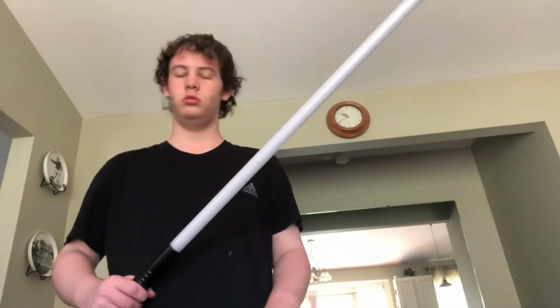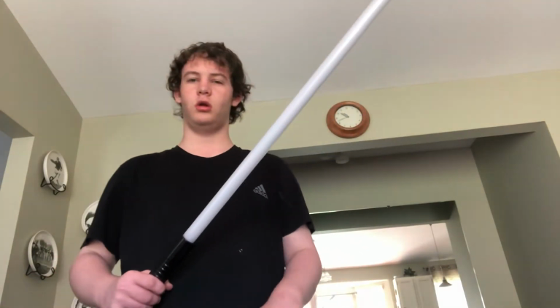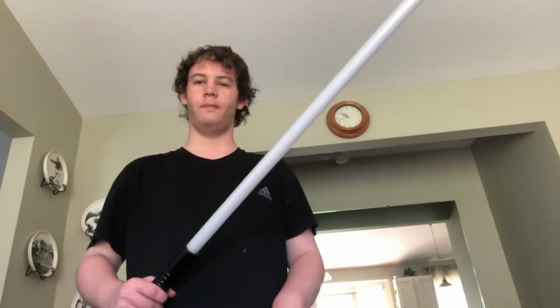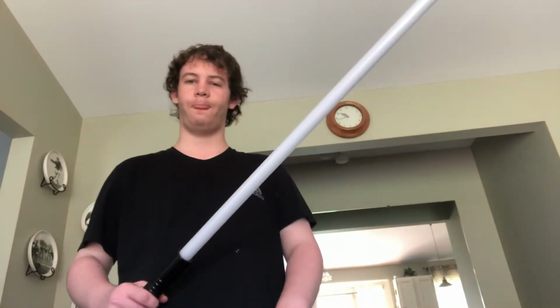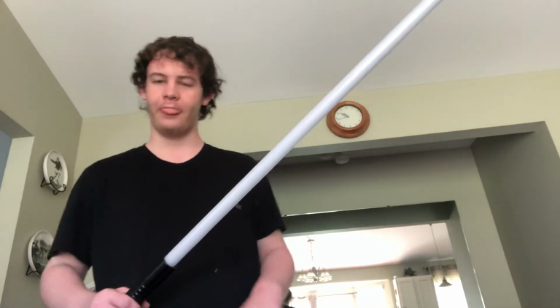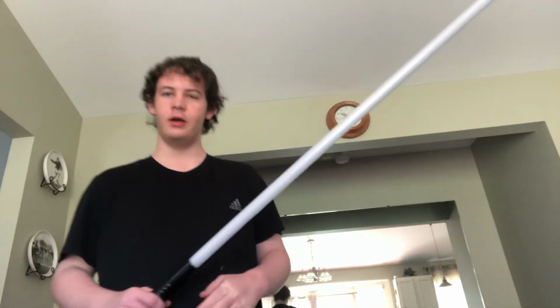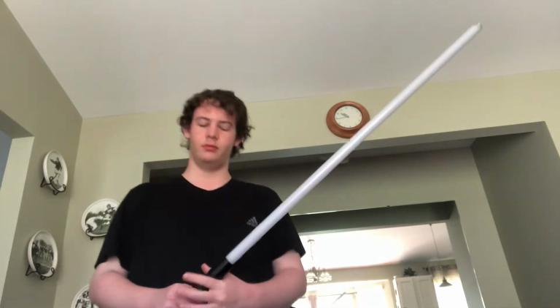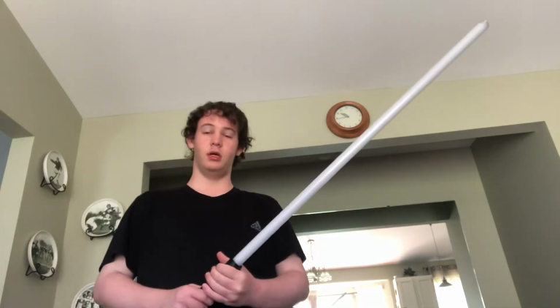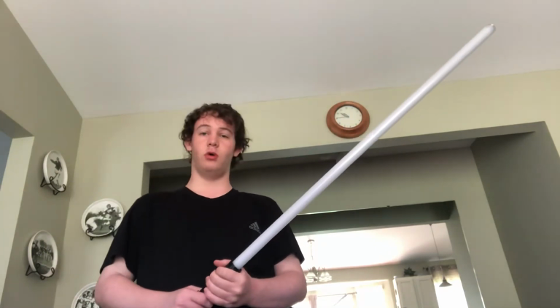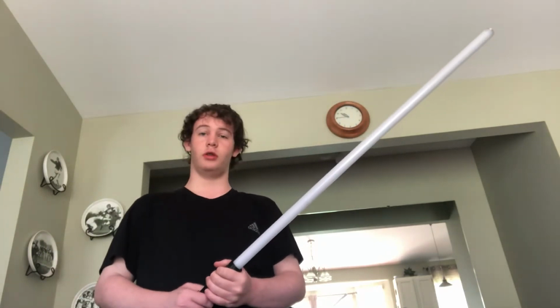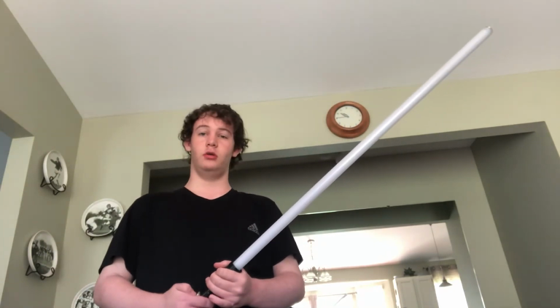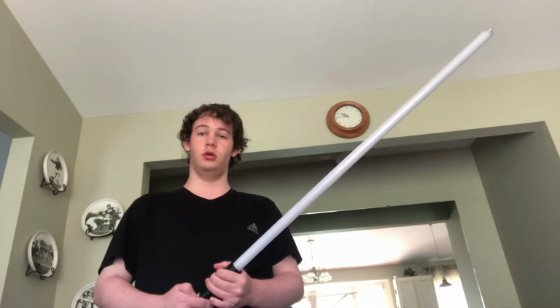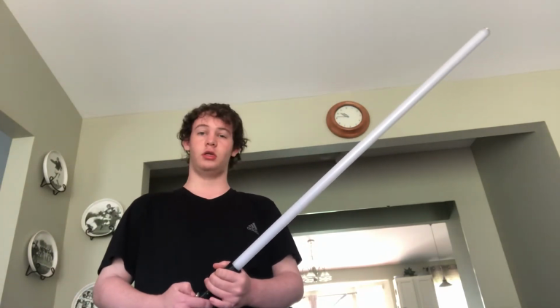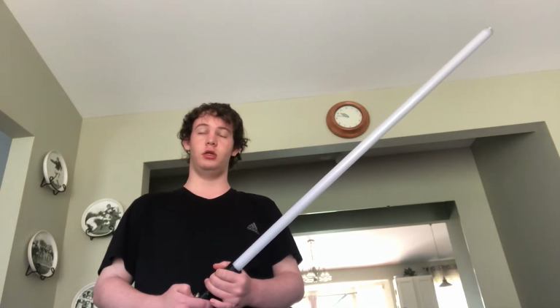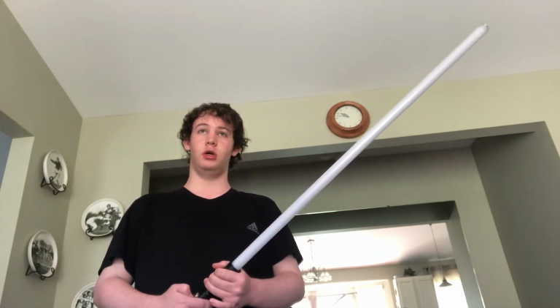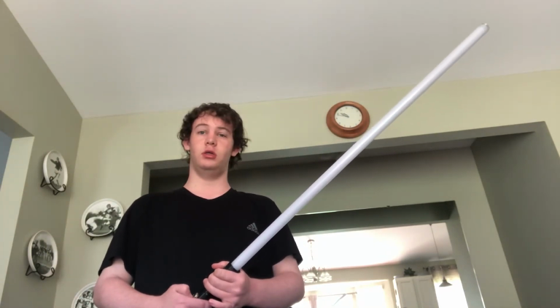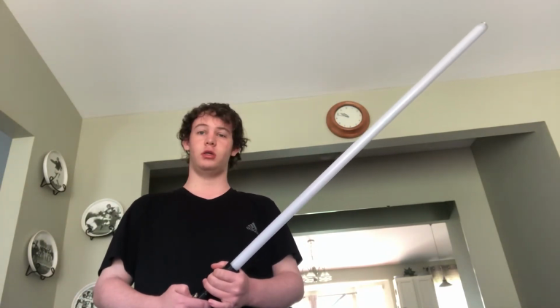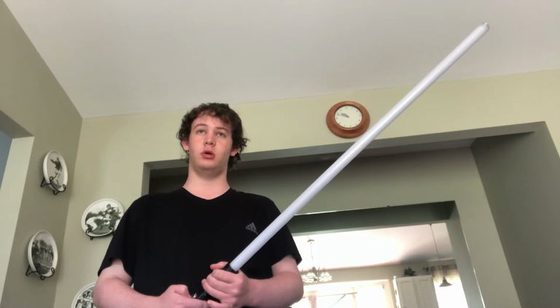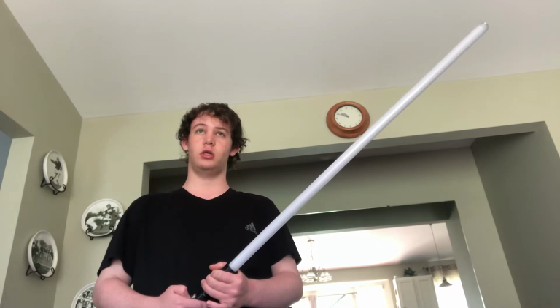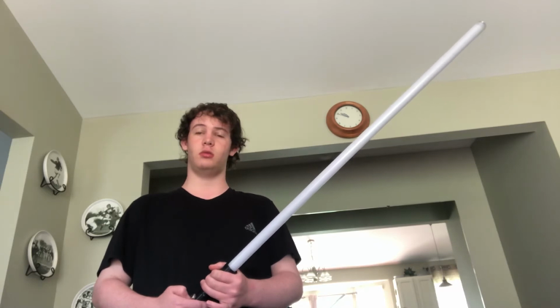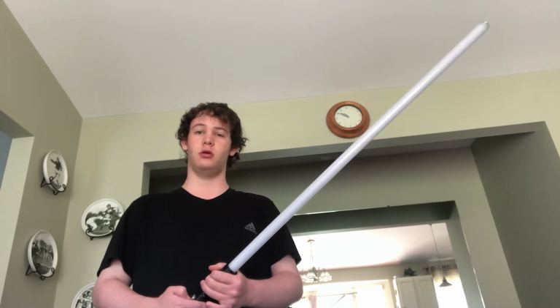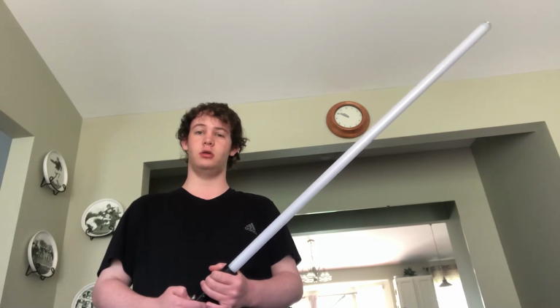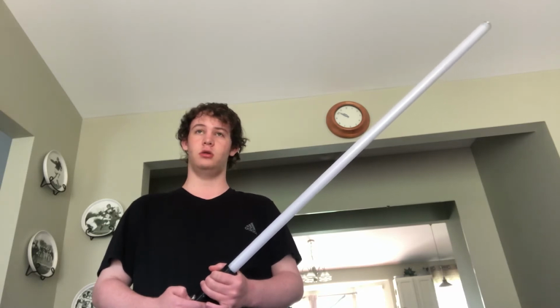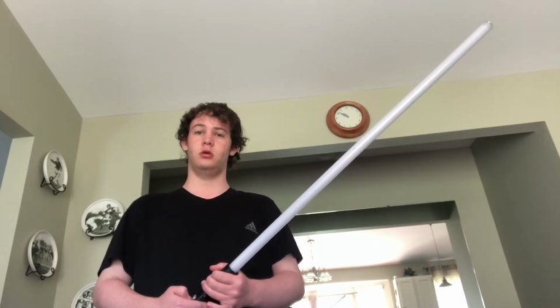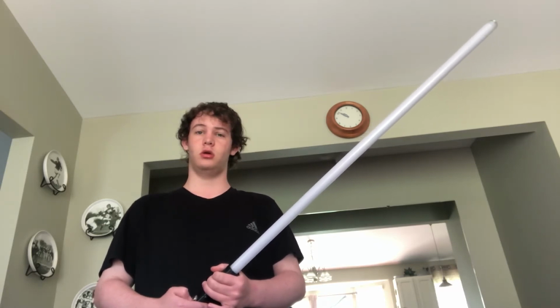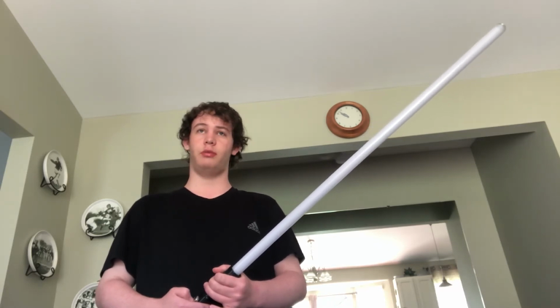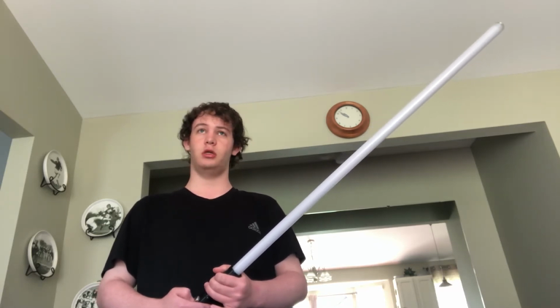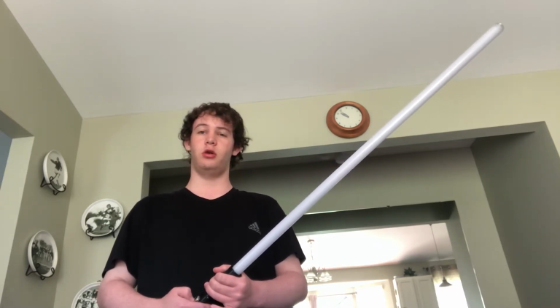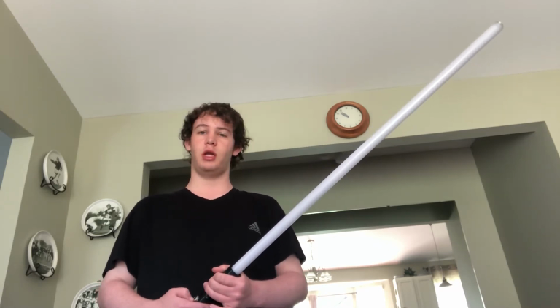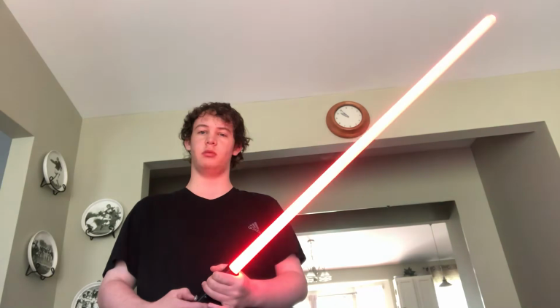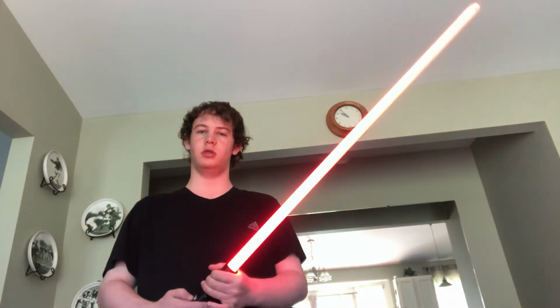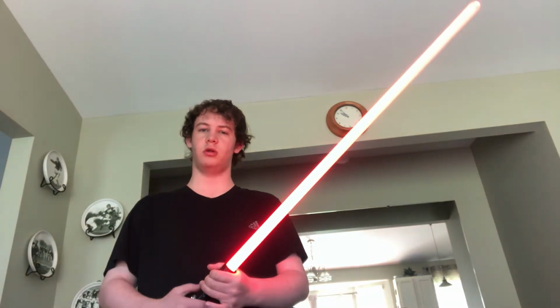But it's well worth it. This thing took two months just to get to my house due to the pandemic, but it was so worth it.